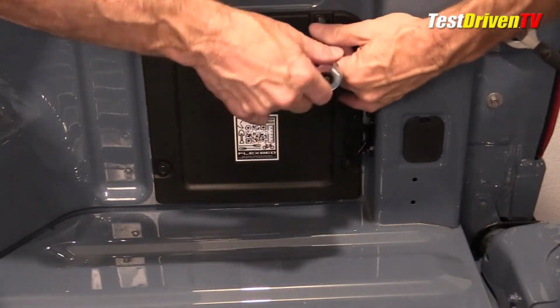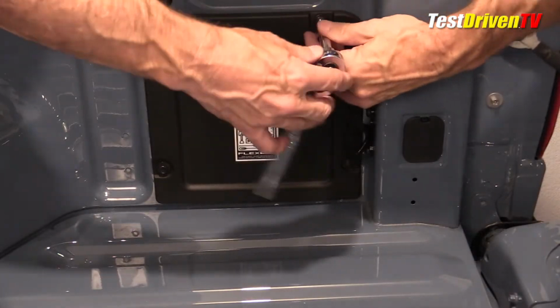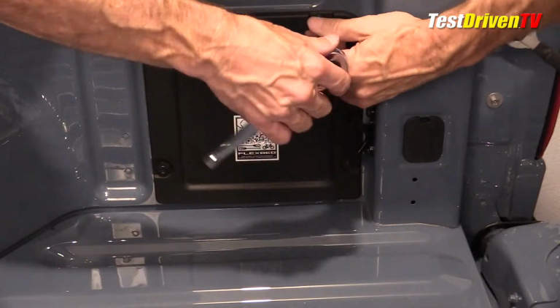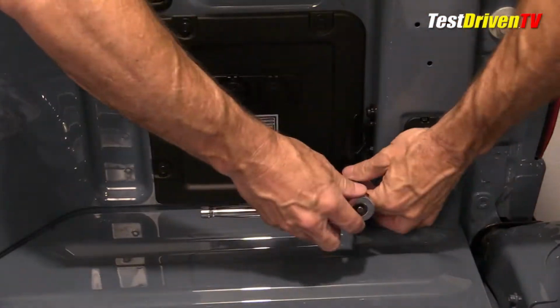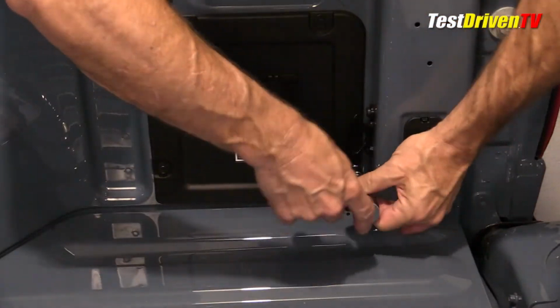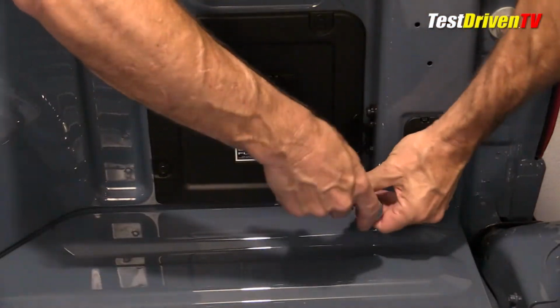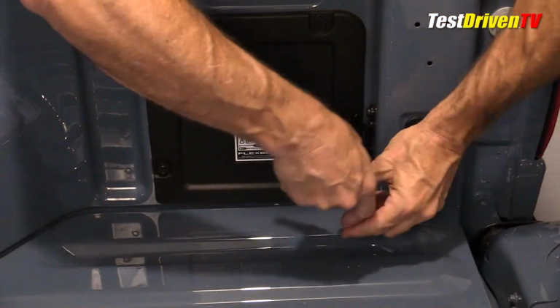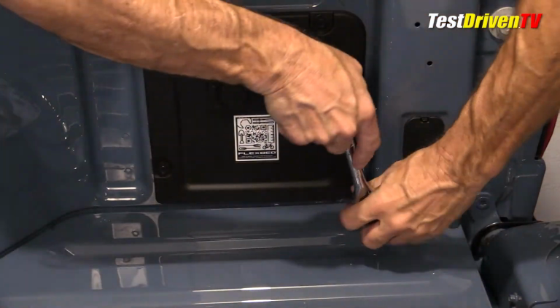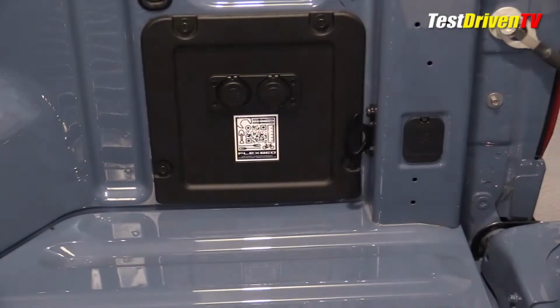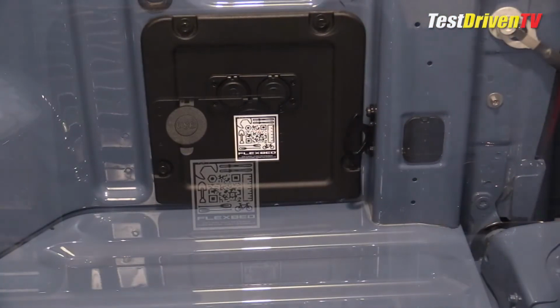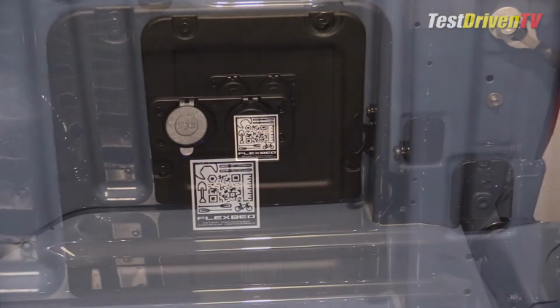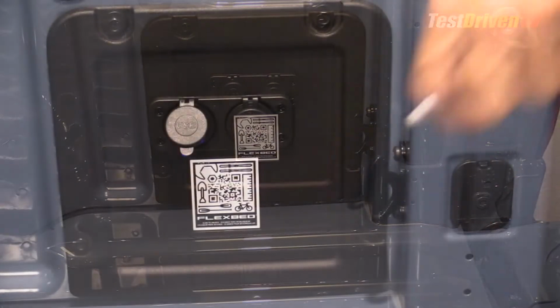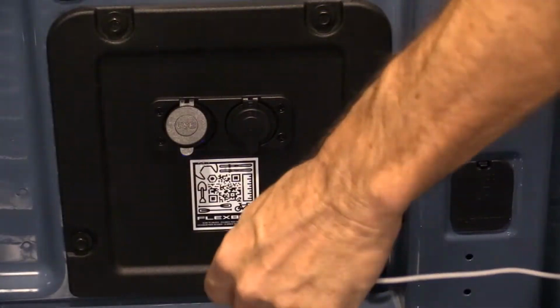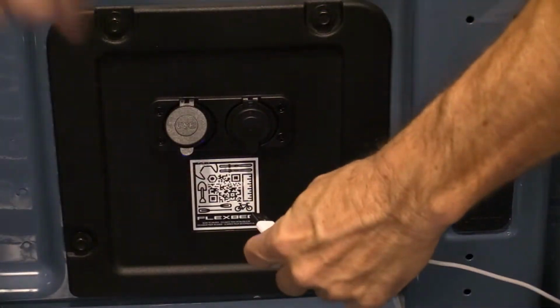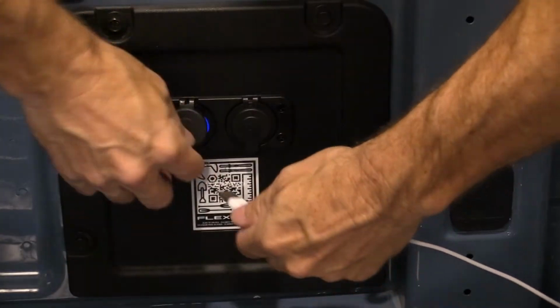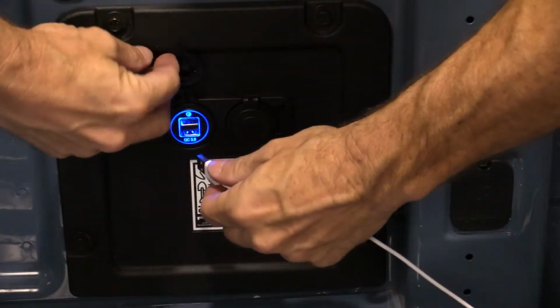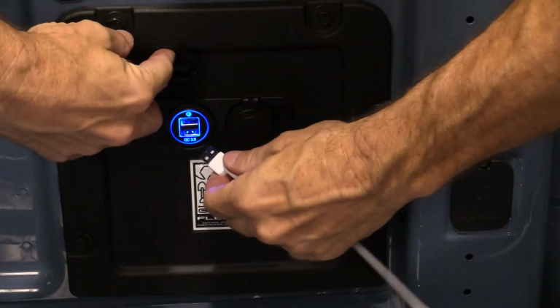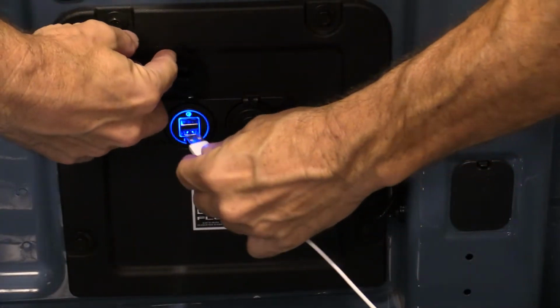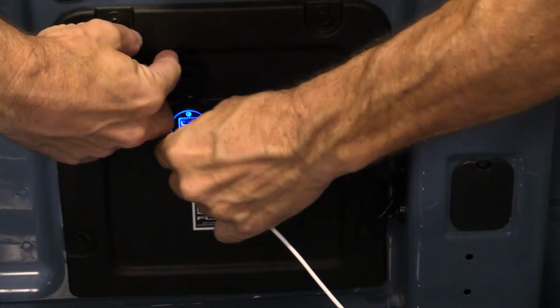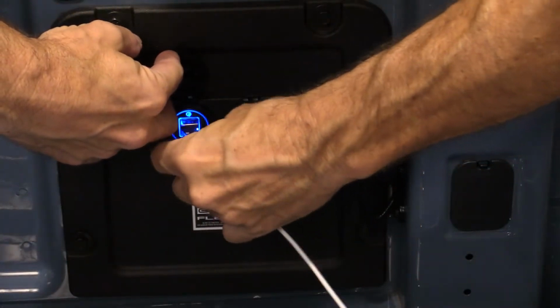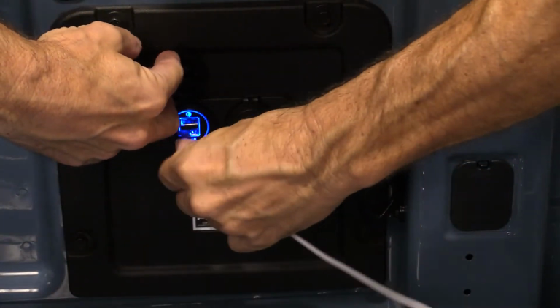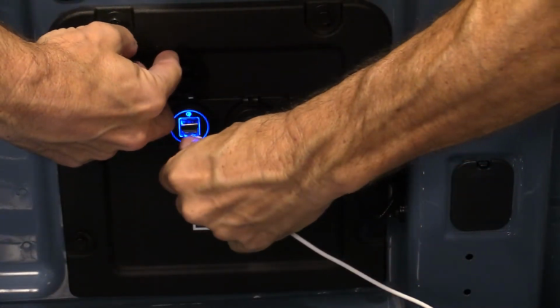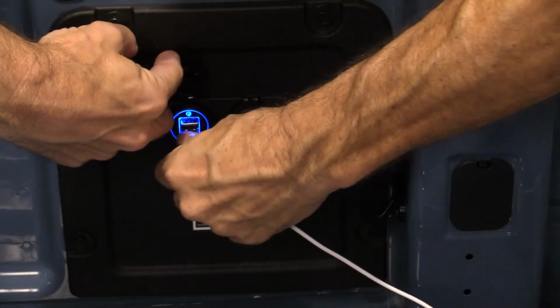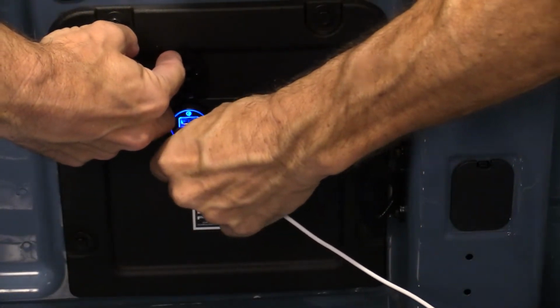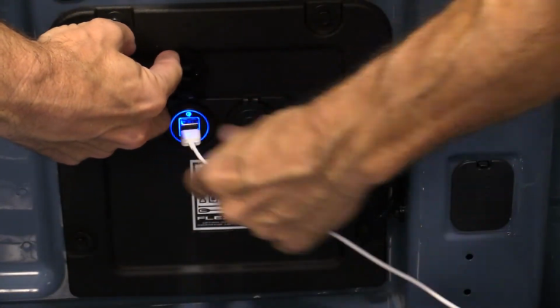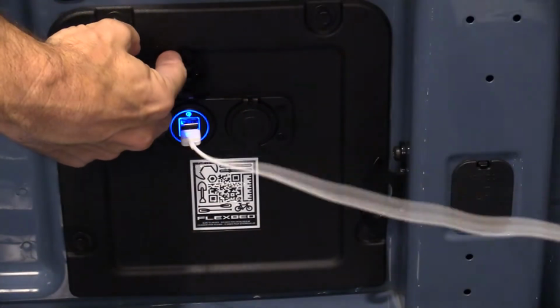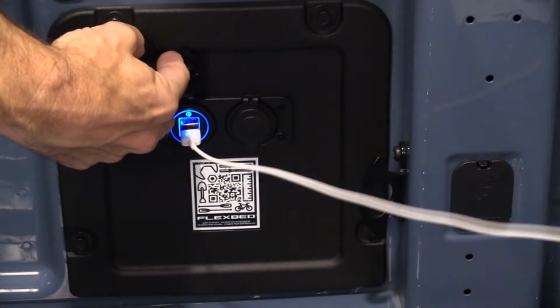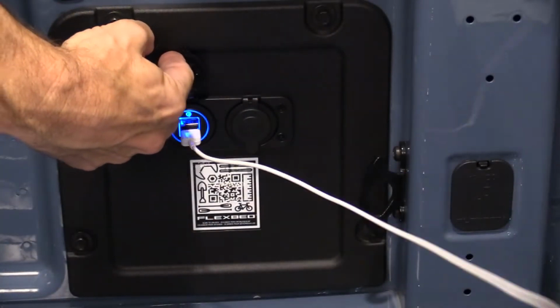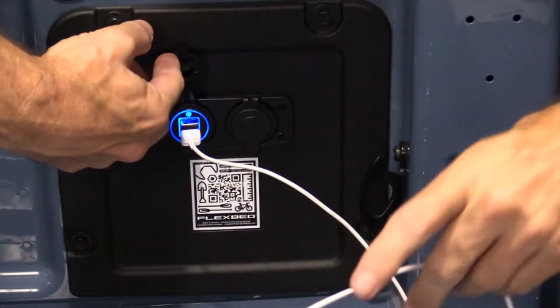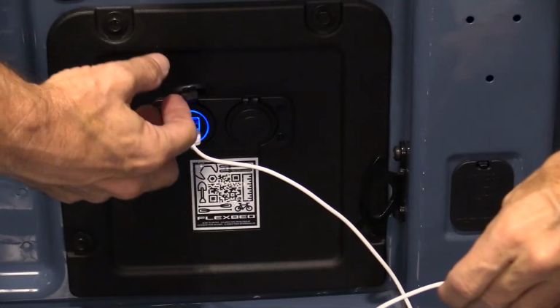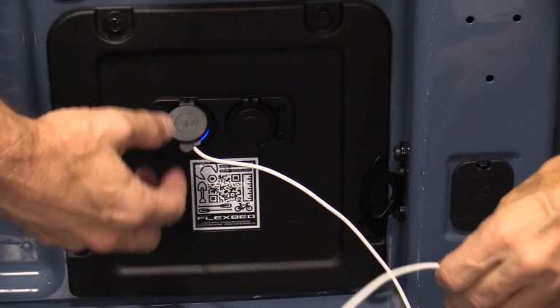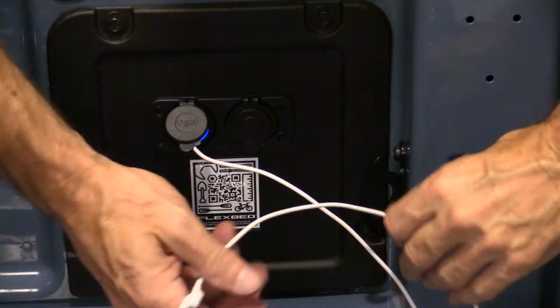The 12-volt source is switched and fused from the factory. It'll stay powered on for a period of time after you turn off the truck, eventually powering off when the computer thinks it's time.